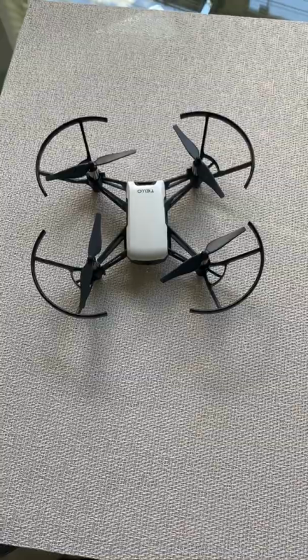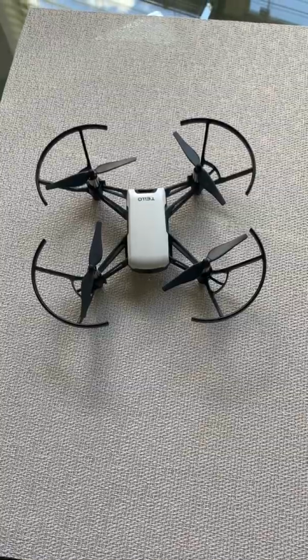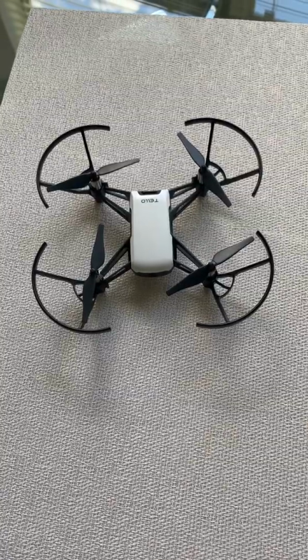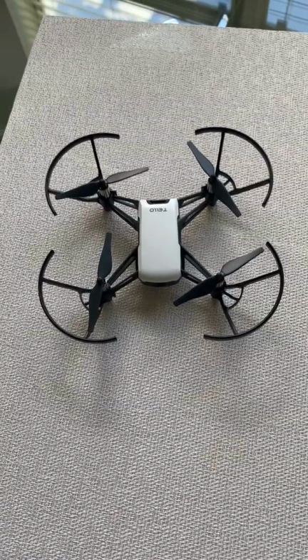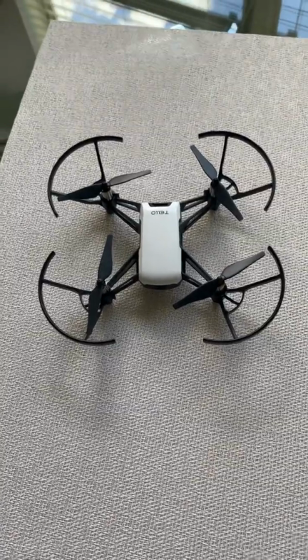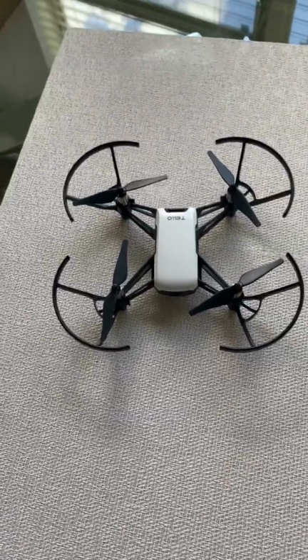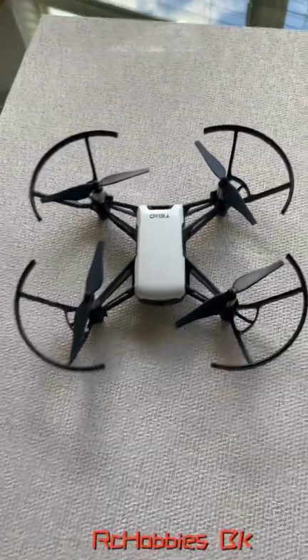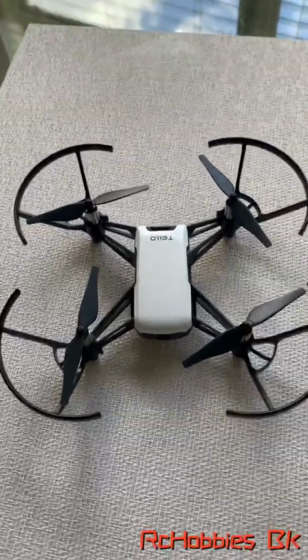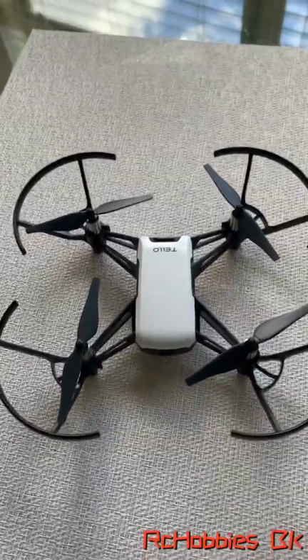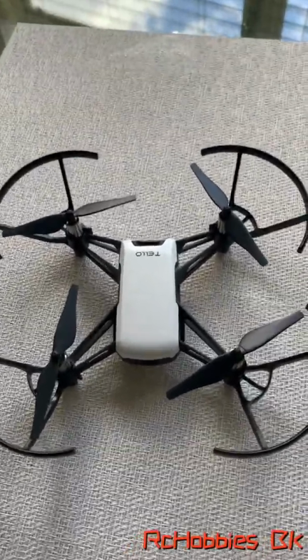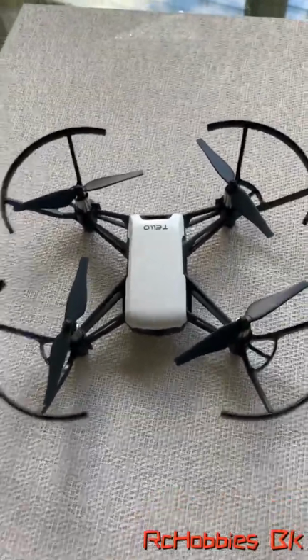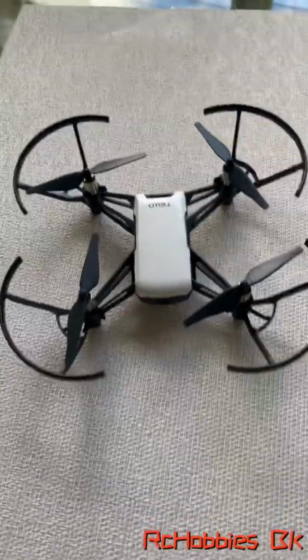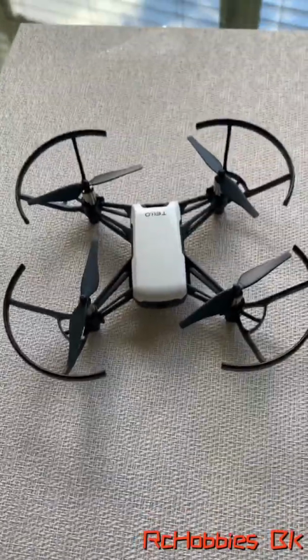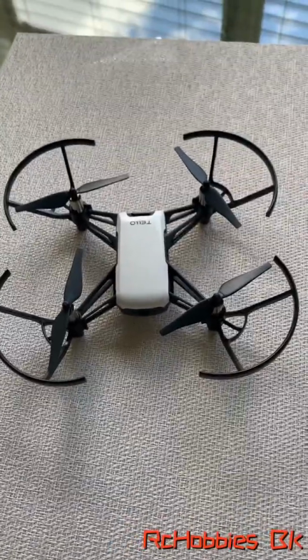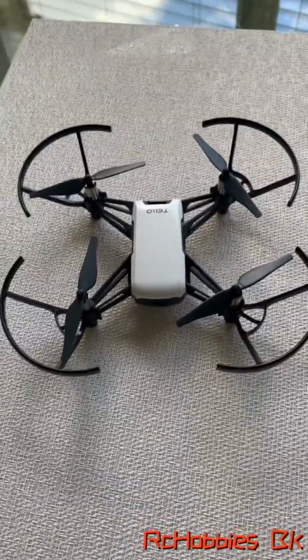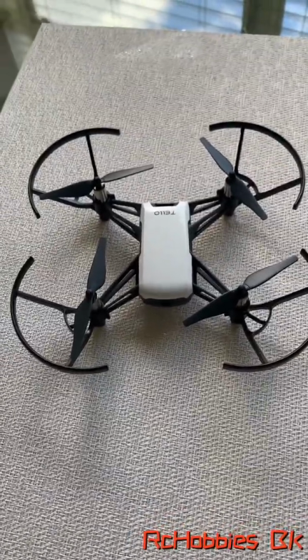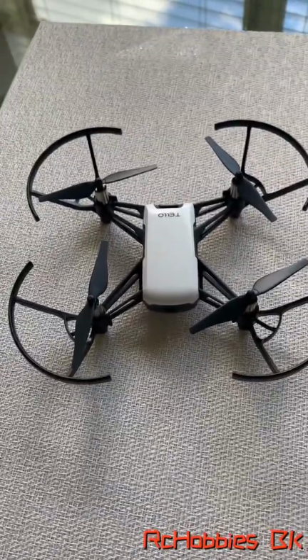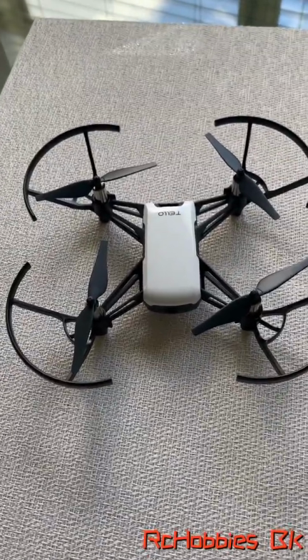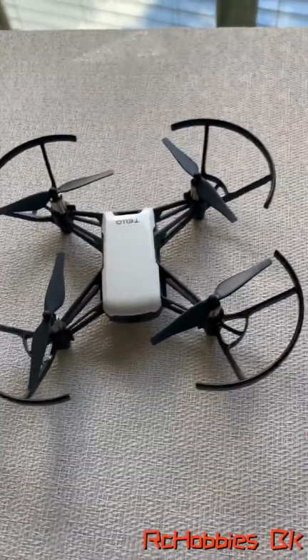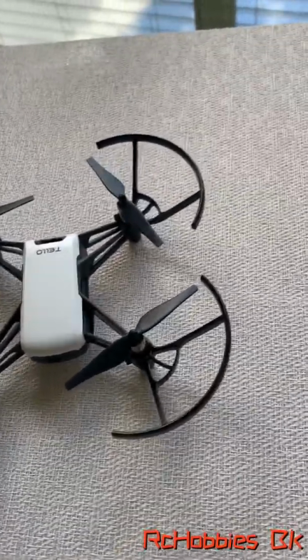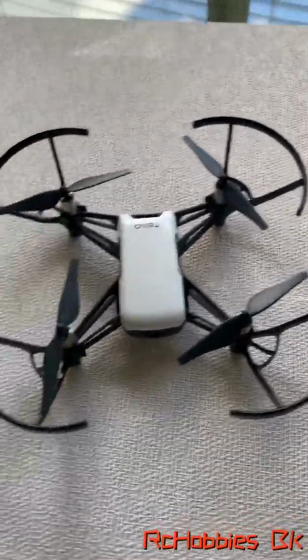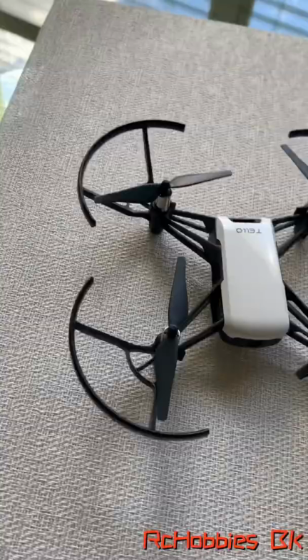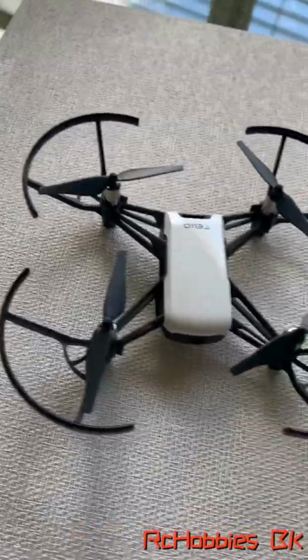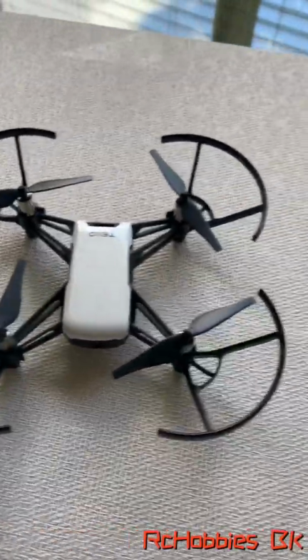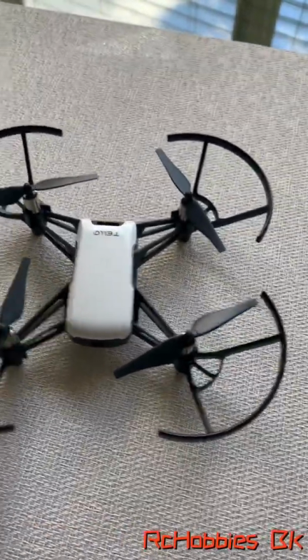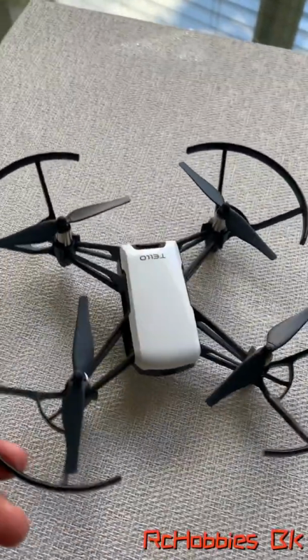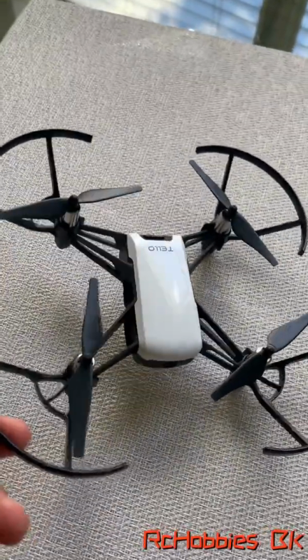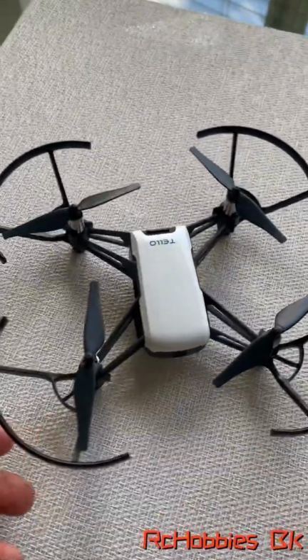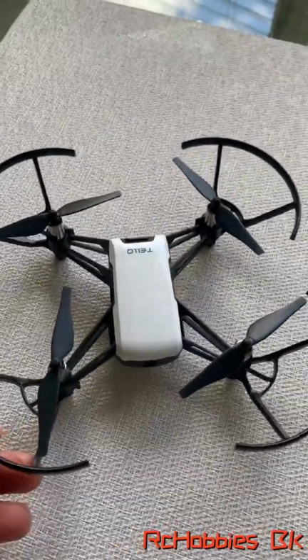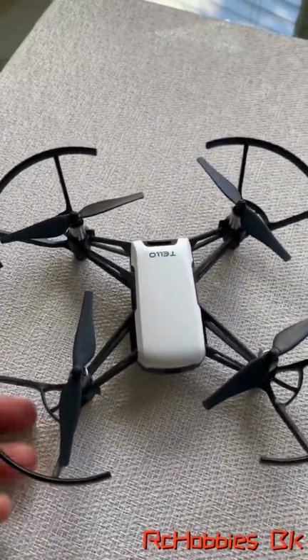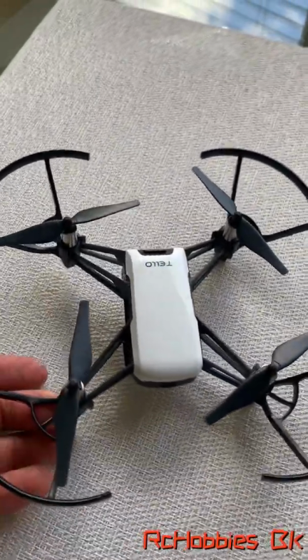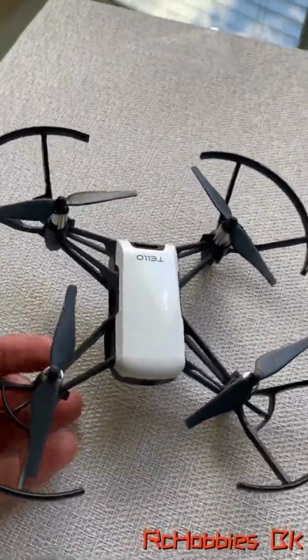Hello, hello people. So today I decided to fly my Tello. I haven't flown this Tello in probably over a year now. Here it is. It's pretty much brand new. I think I've flown this Tello maybe three times.